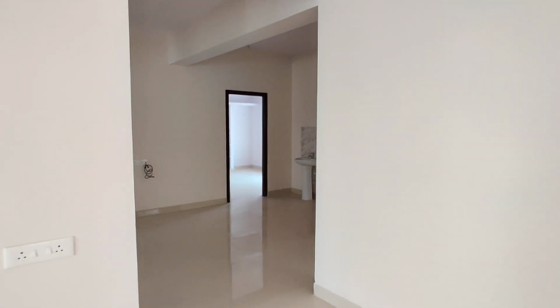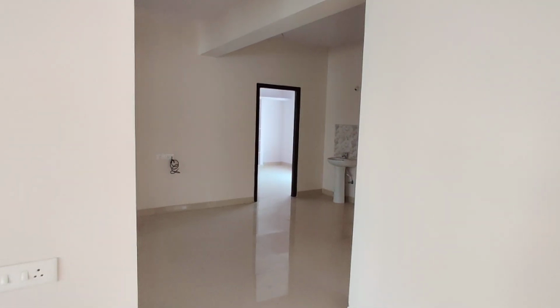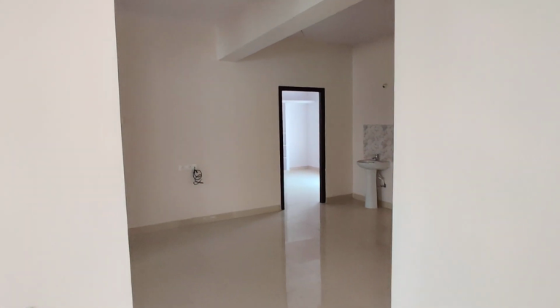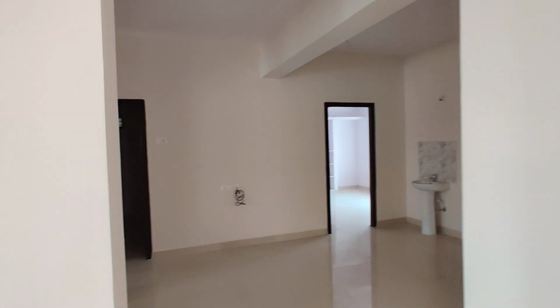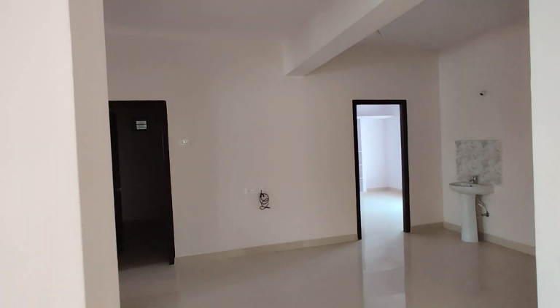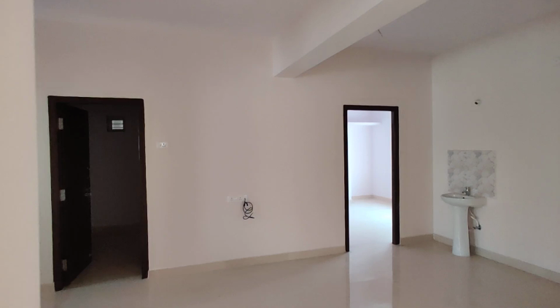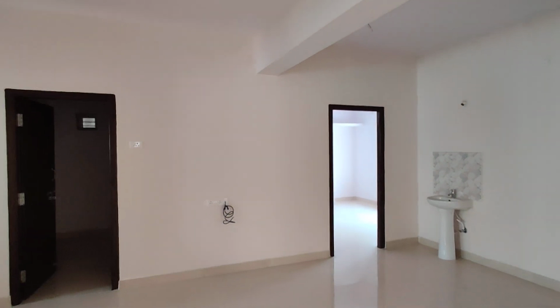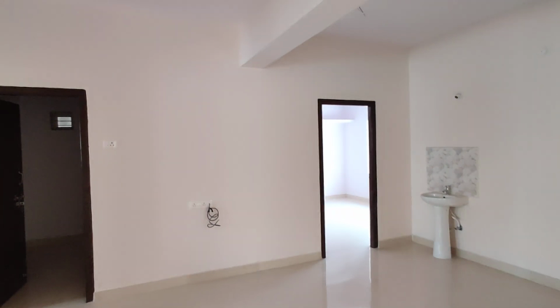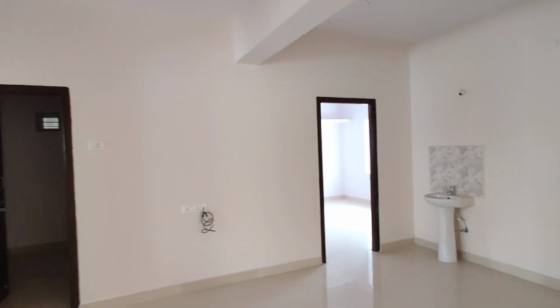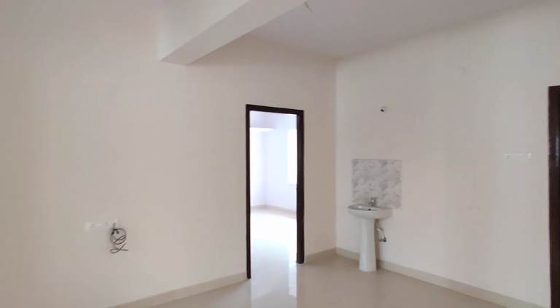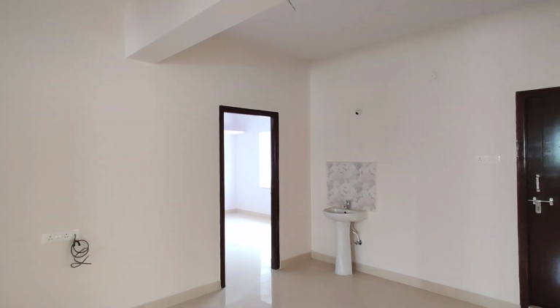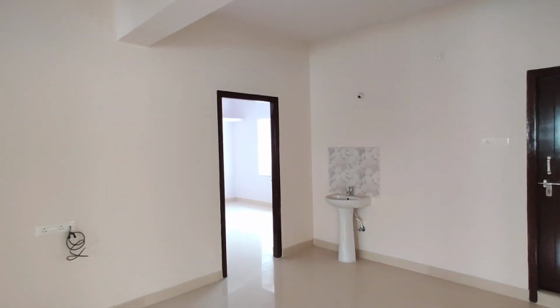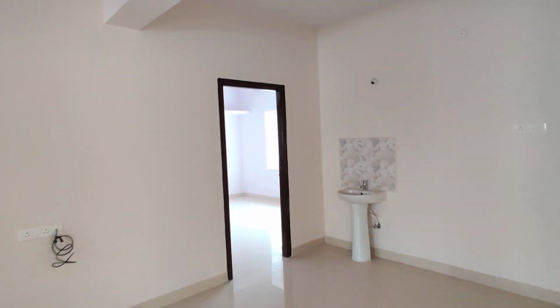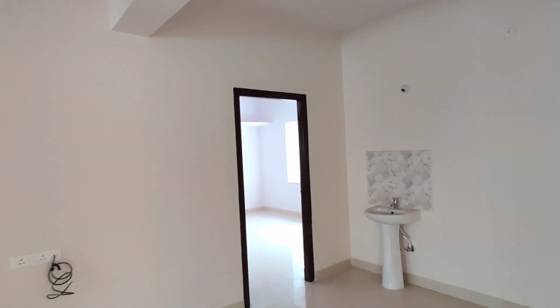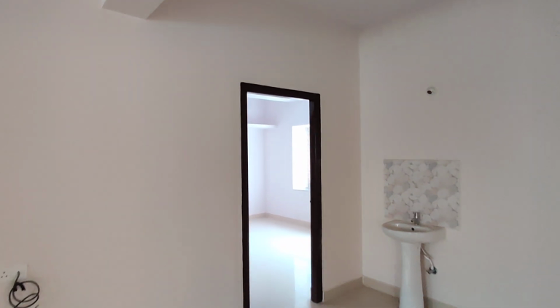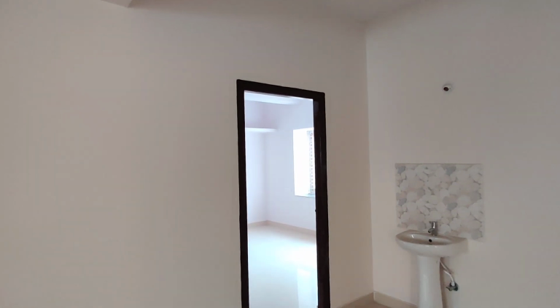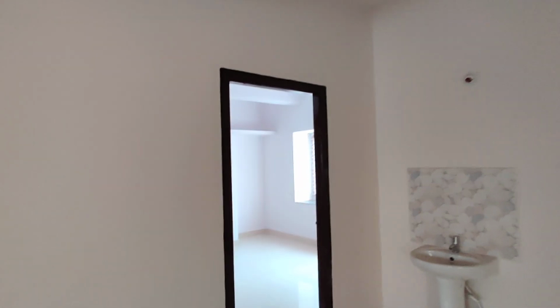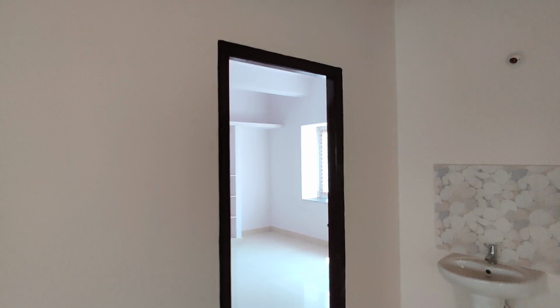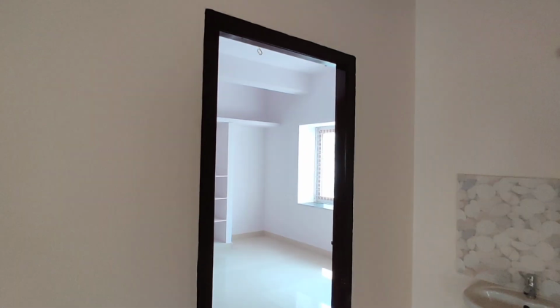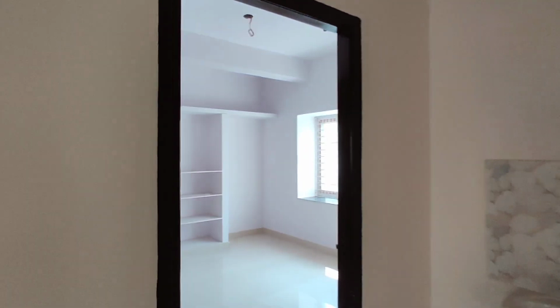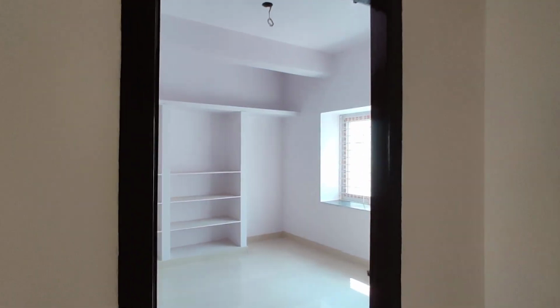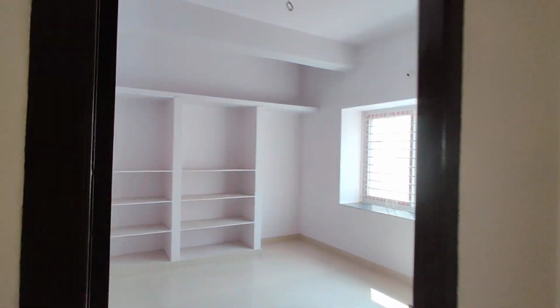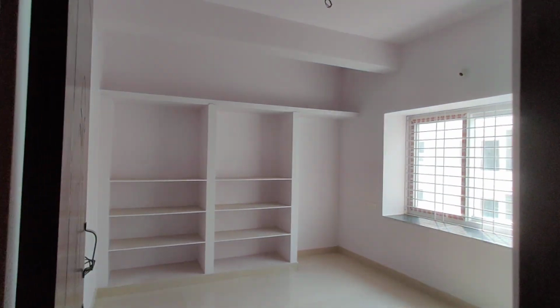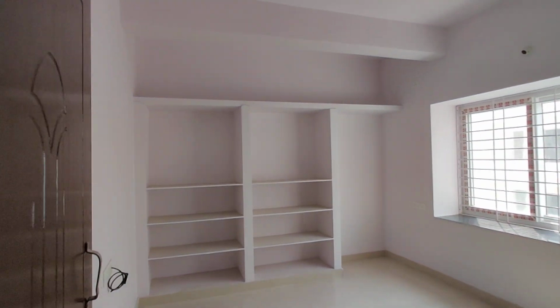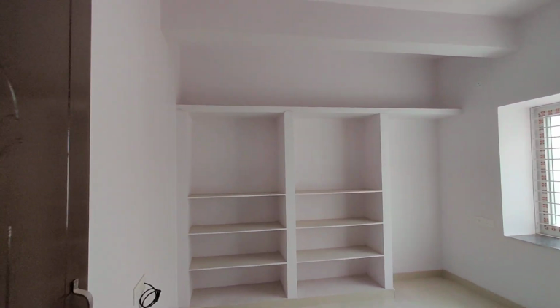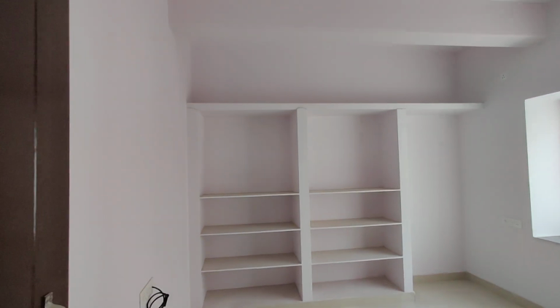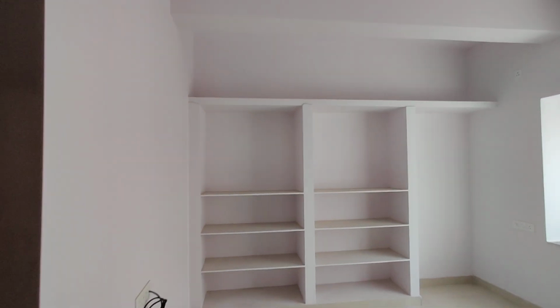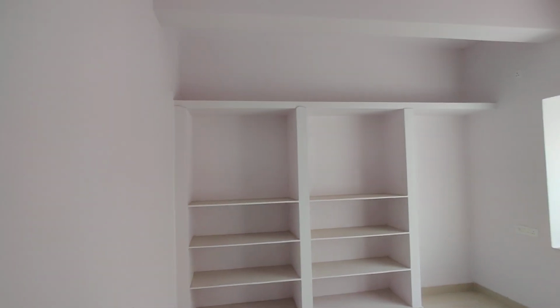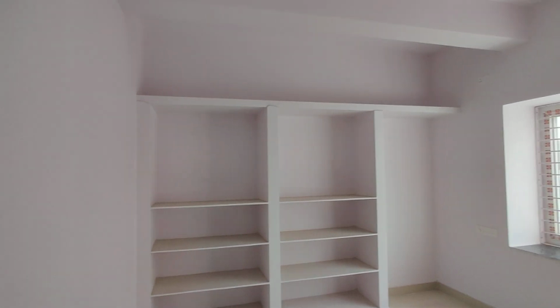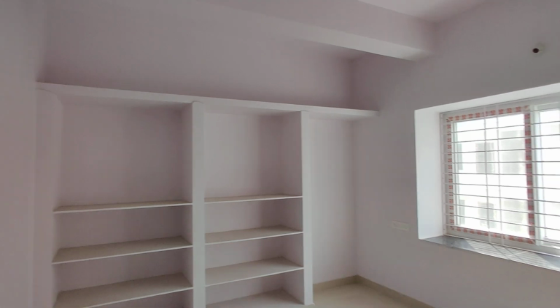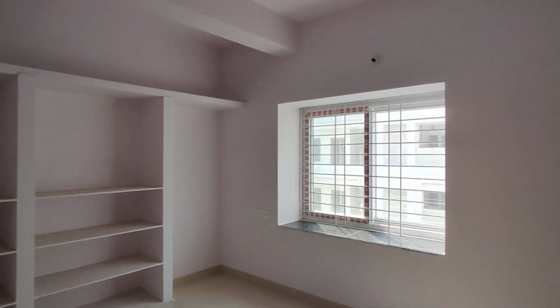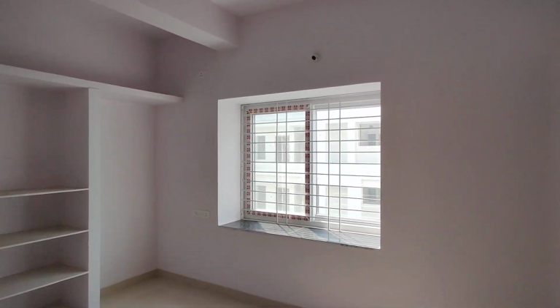This is the living area and dining area. This is the bedroom with a self-serve area. In this room, we have a bathroom.